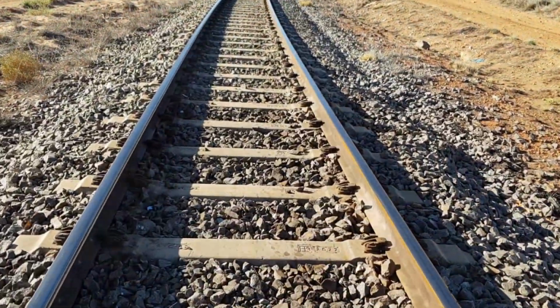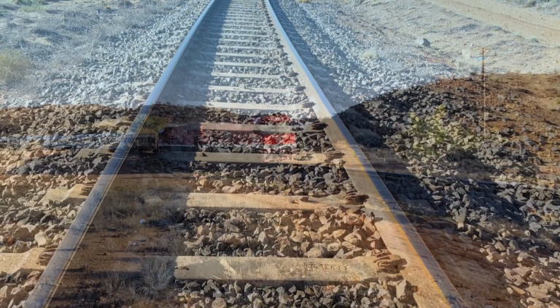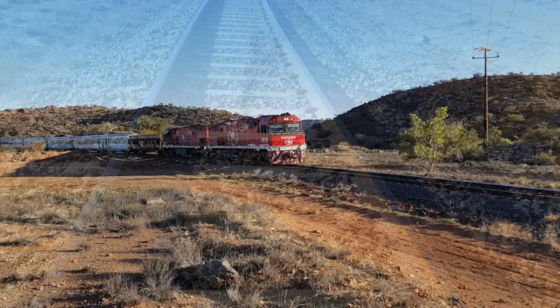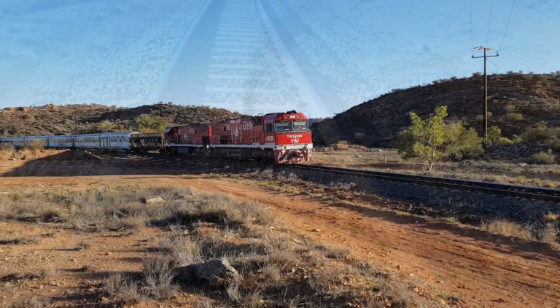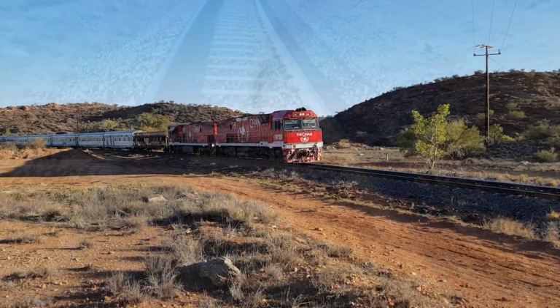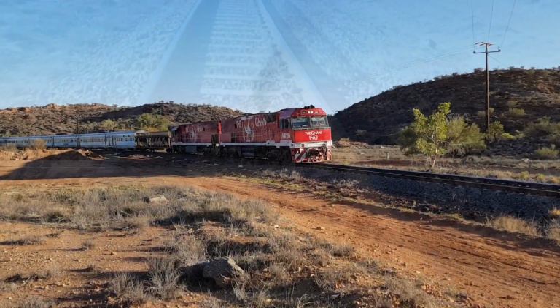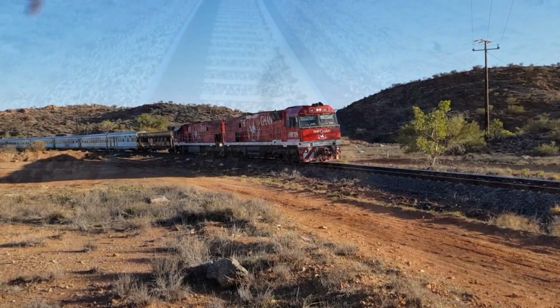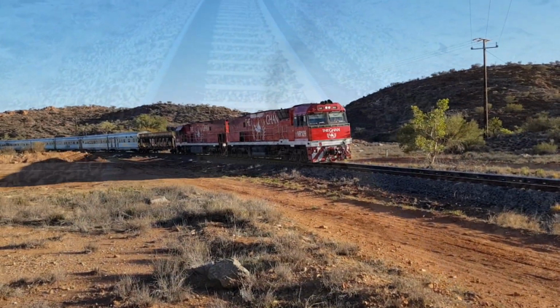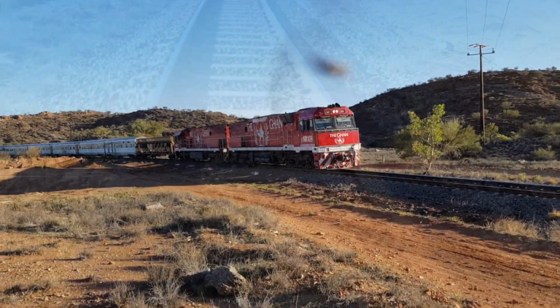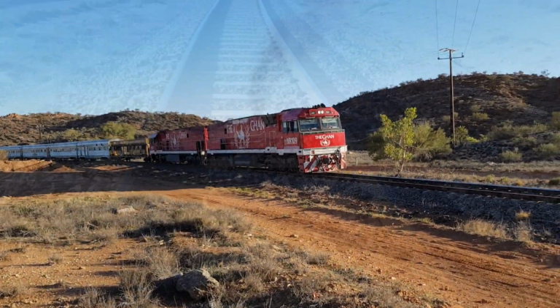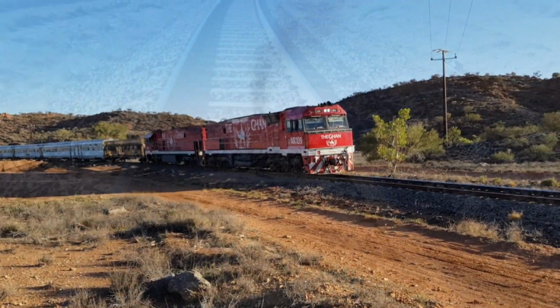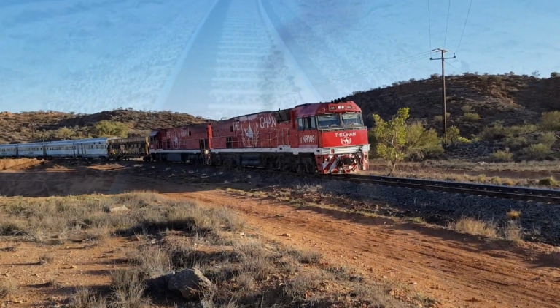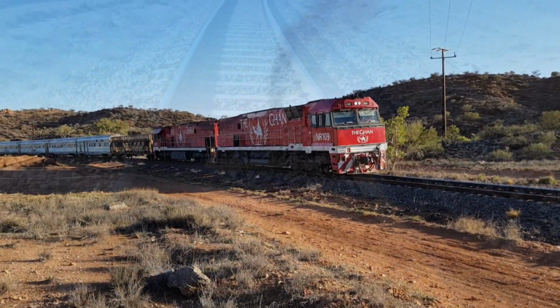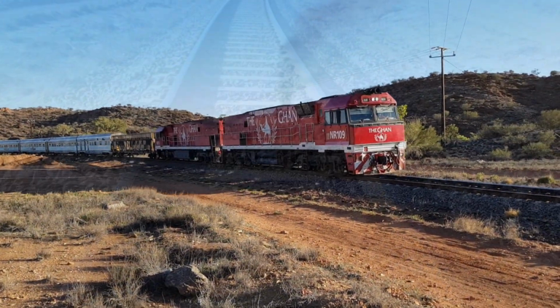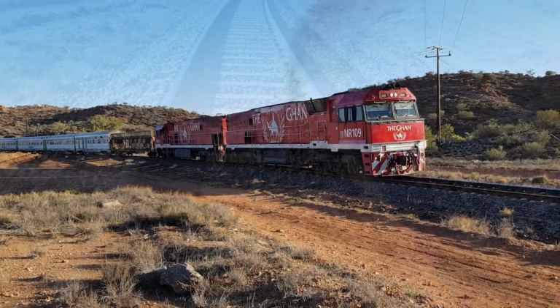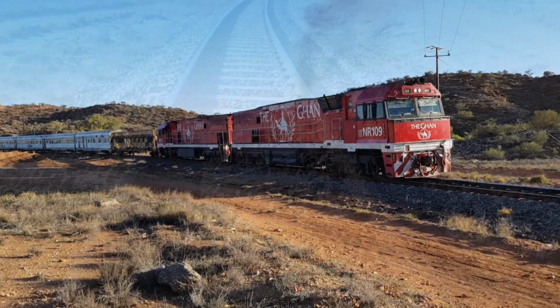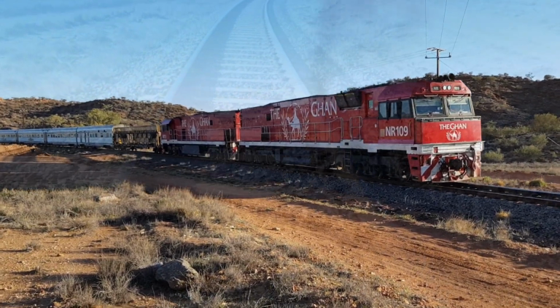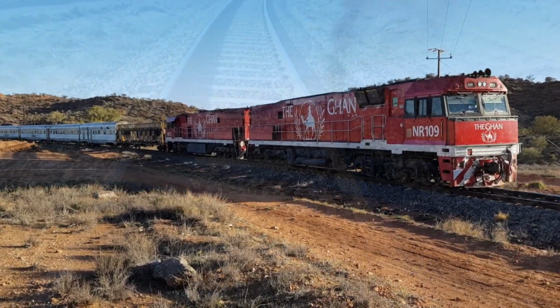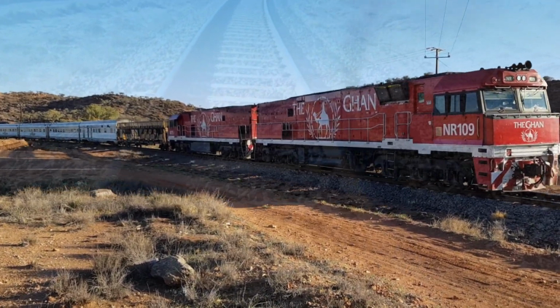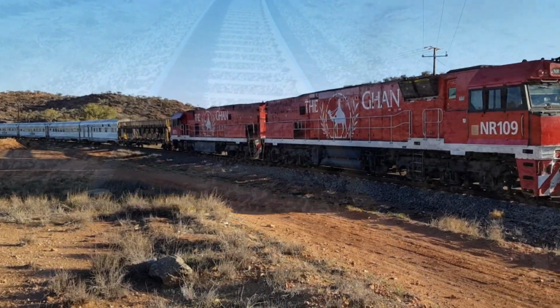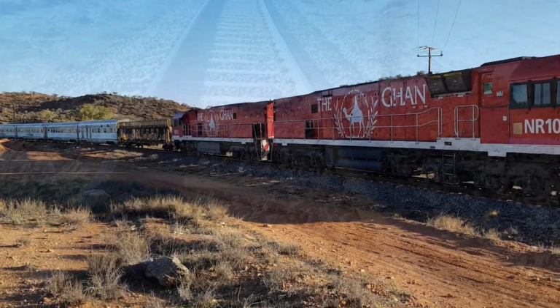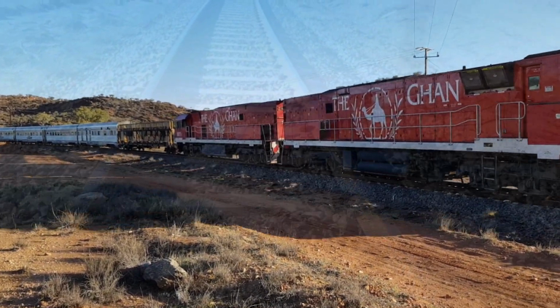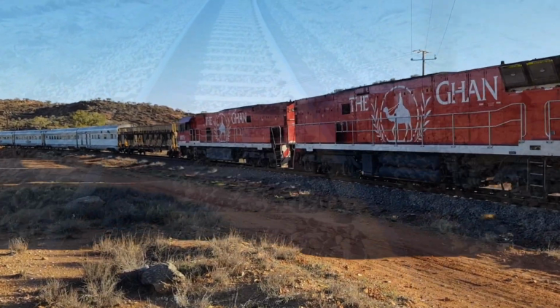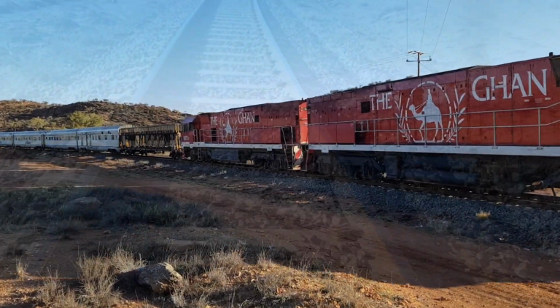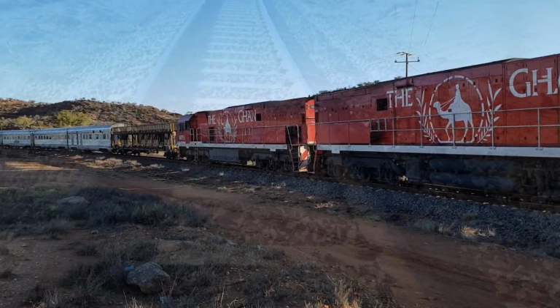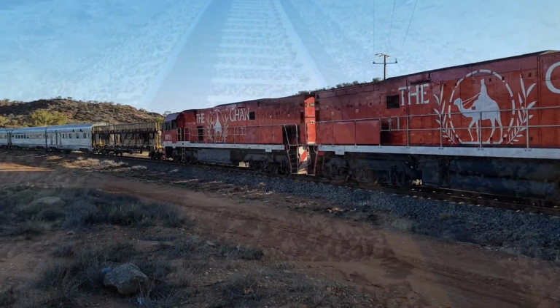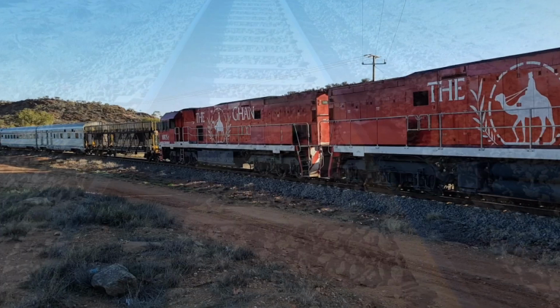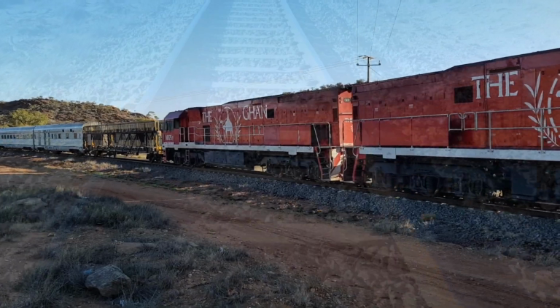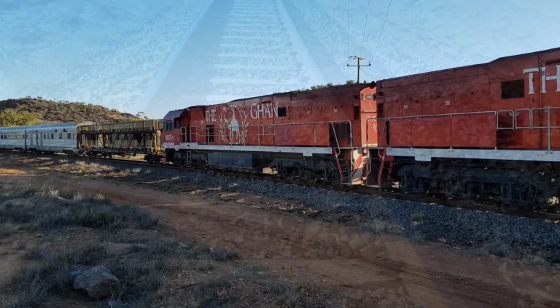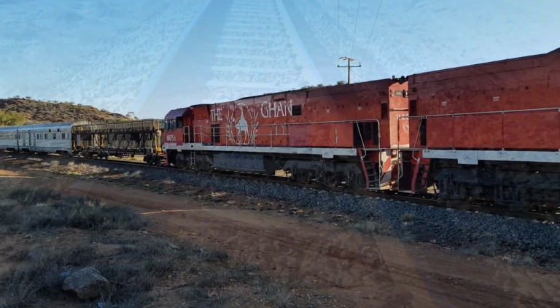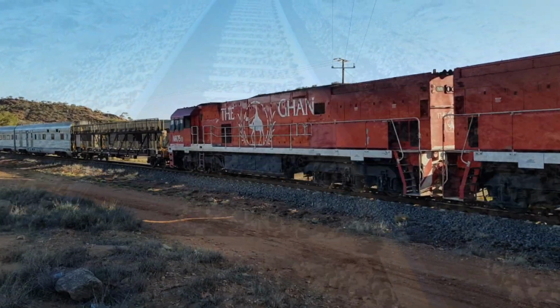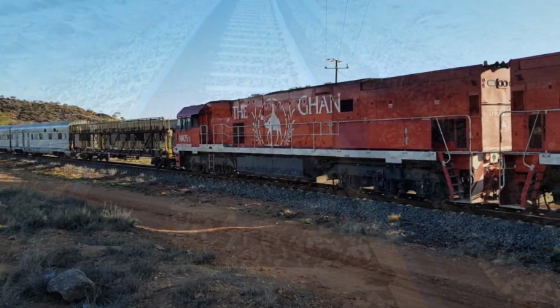The Alice Springs to Darwin line. Lay down the track, you gotta get it done on time. 1,400K. No stopping now, we're going all the way.